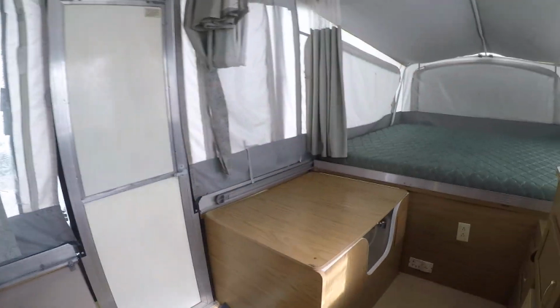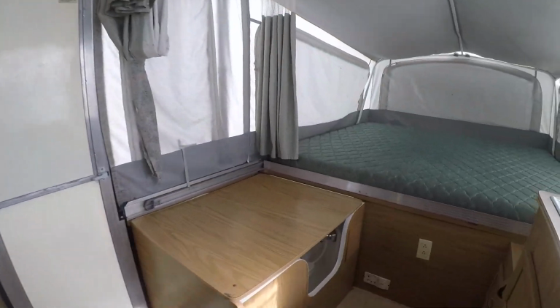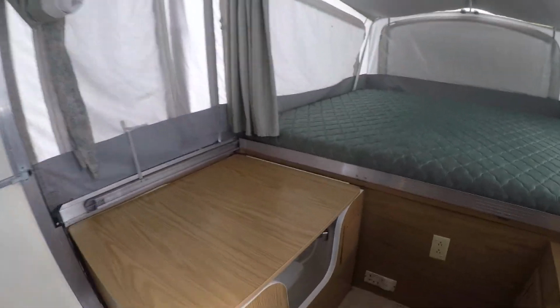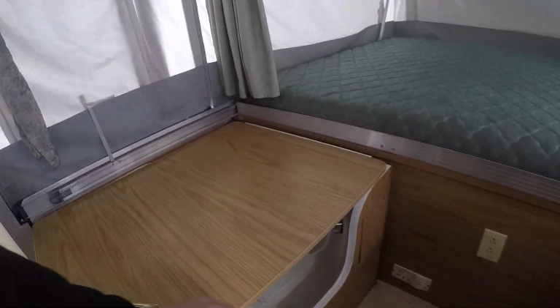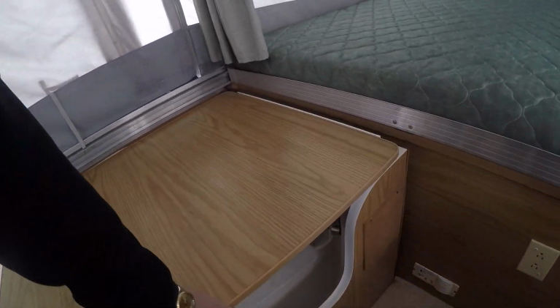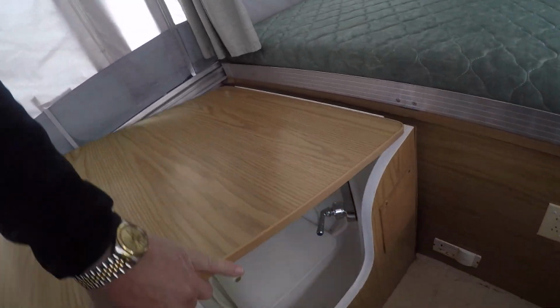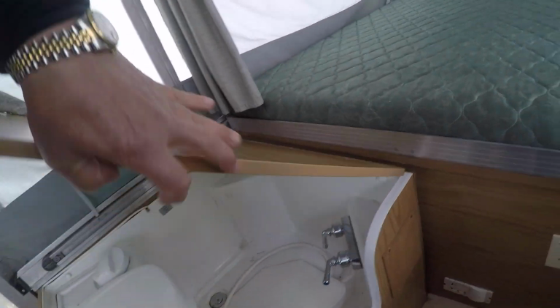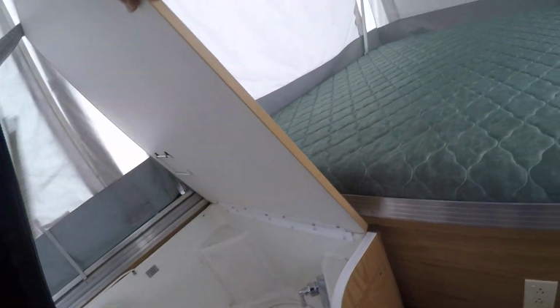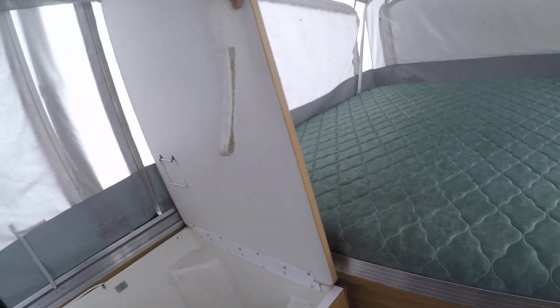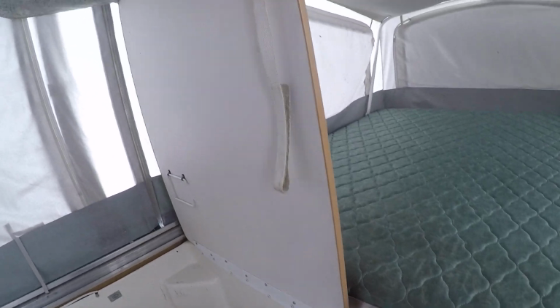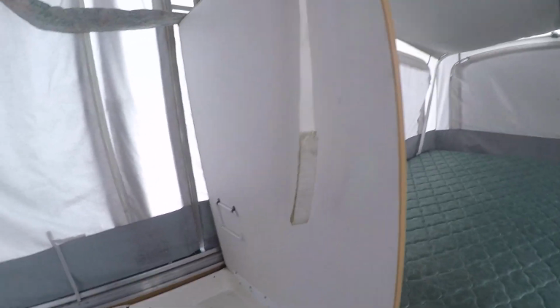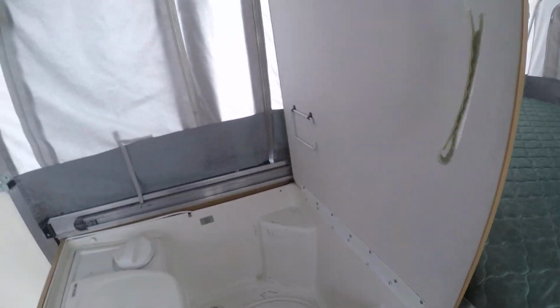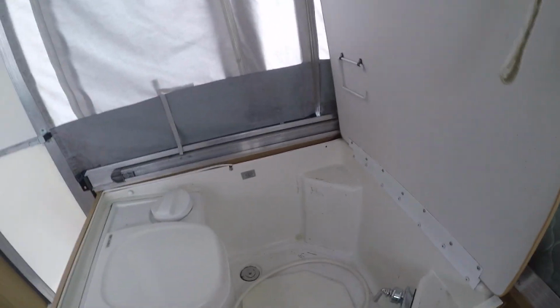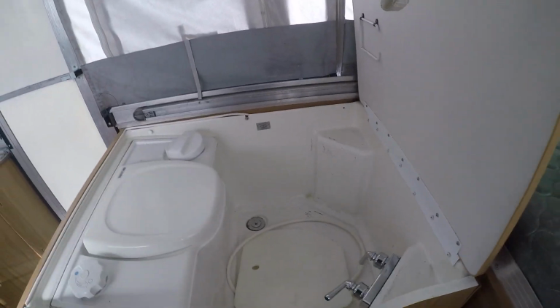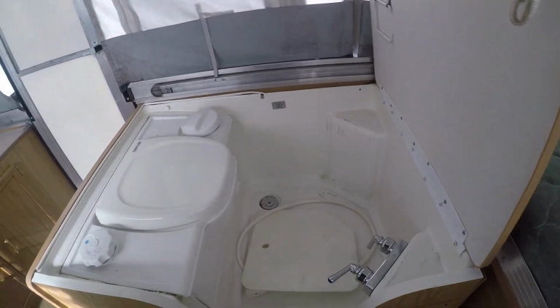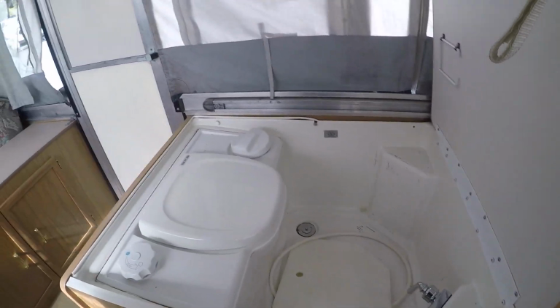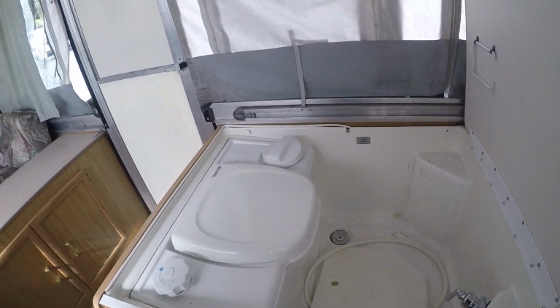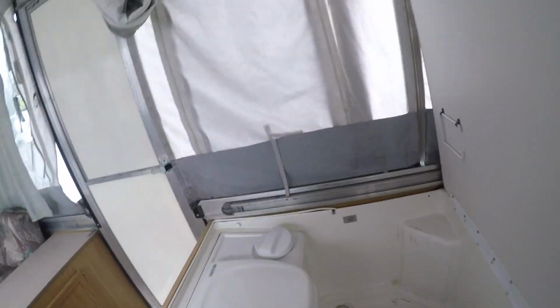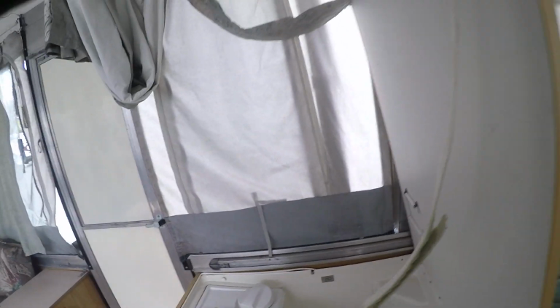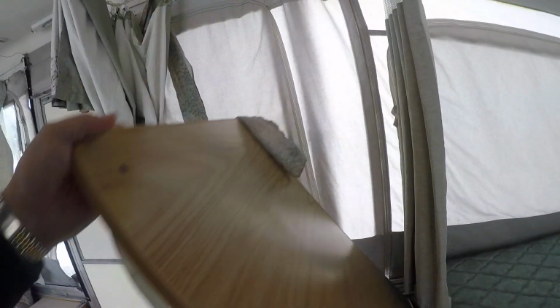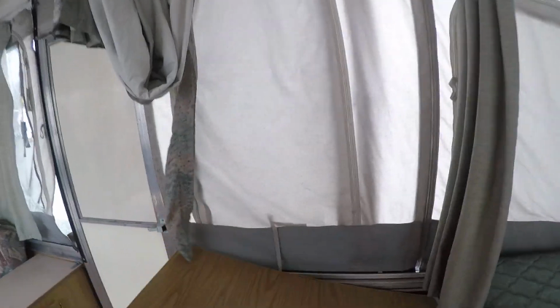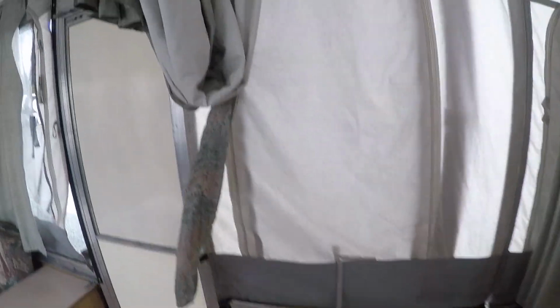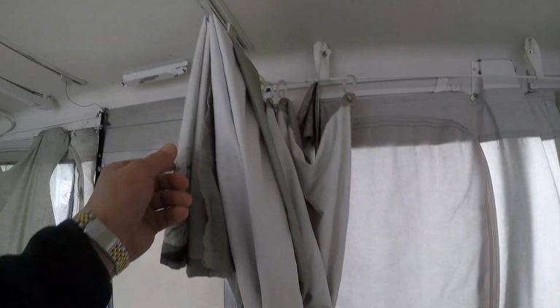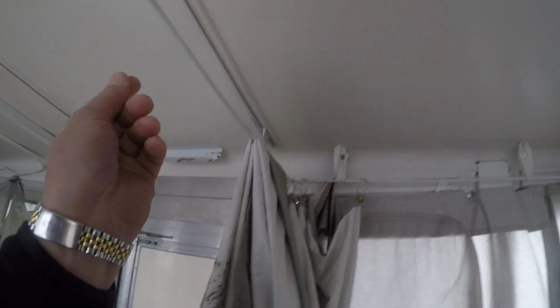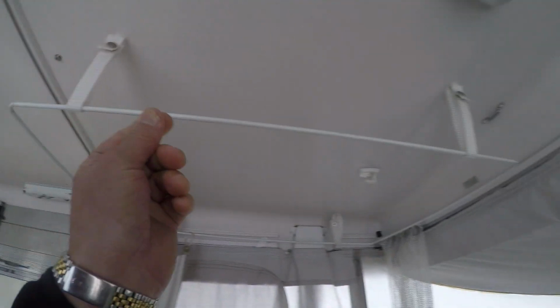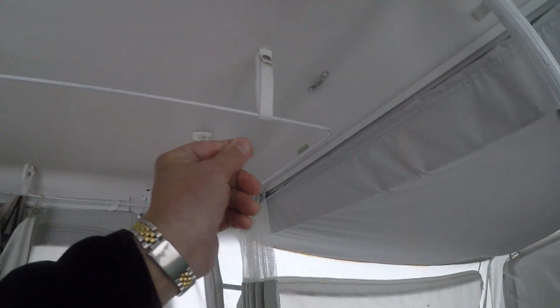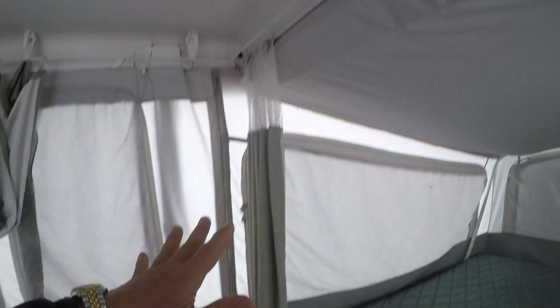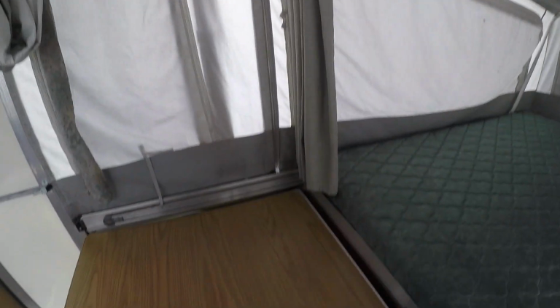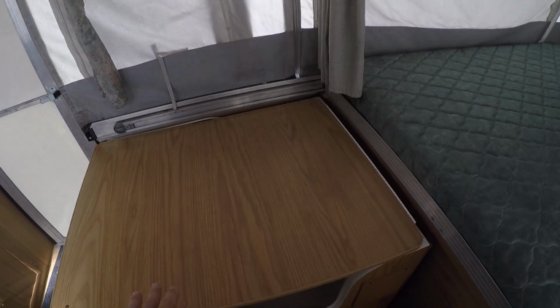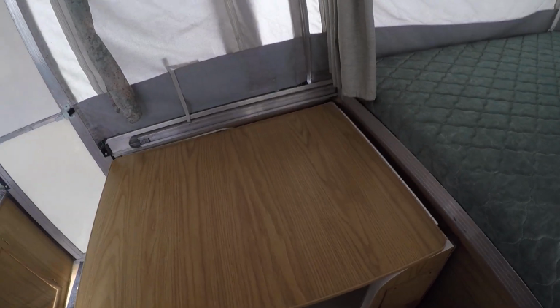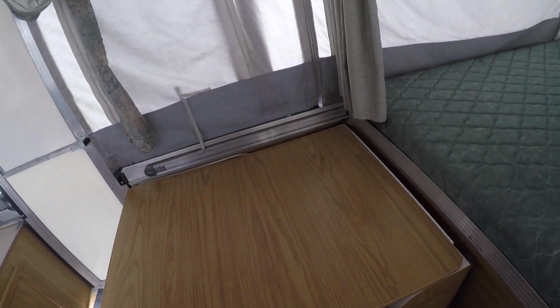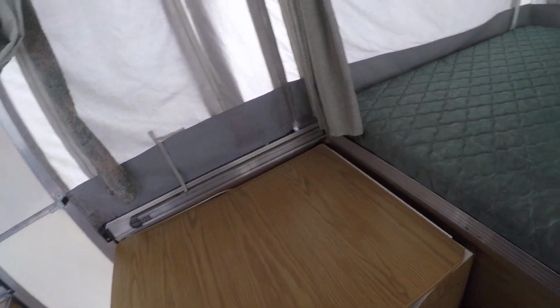The bathroom: we fold up this section and now you've got a shower, toilet, and a privacy curtain that goes around on this rail so you can have privacy in the bathroom here.